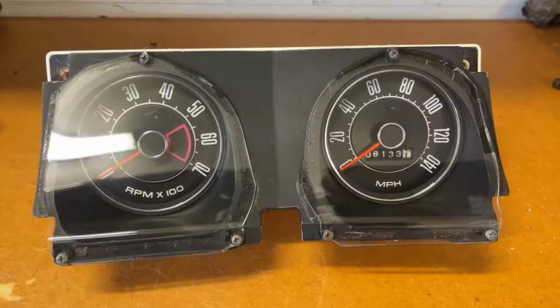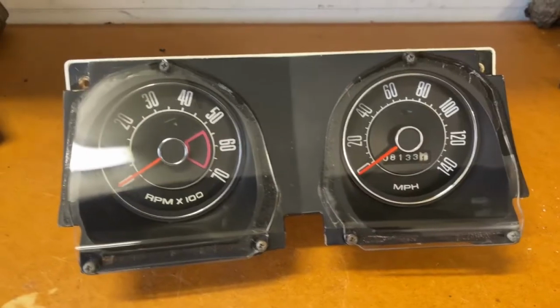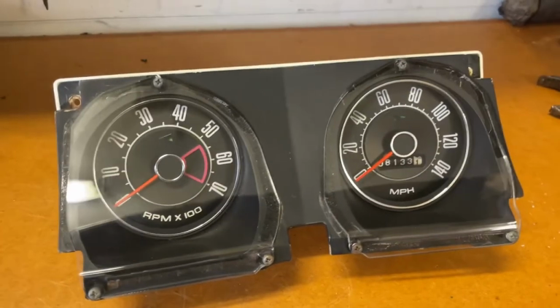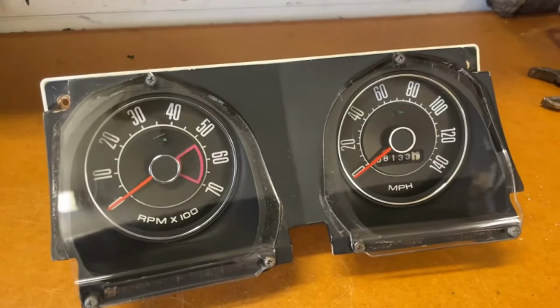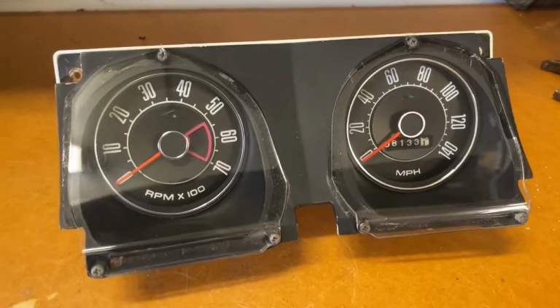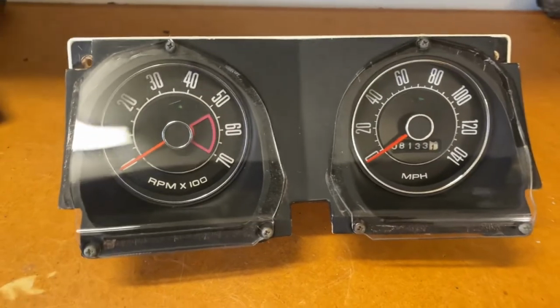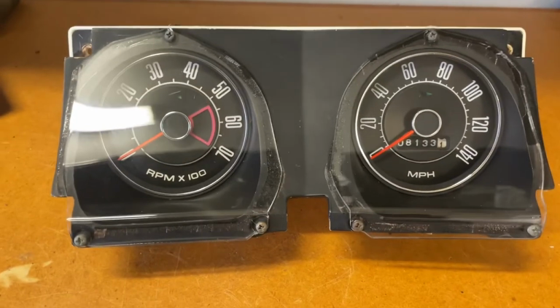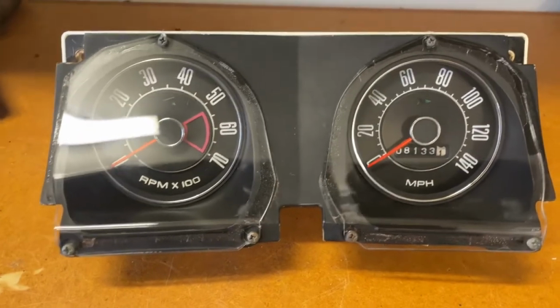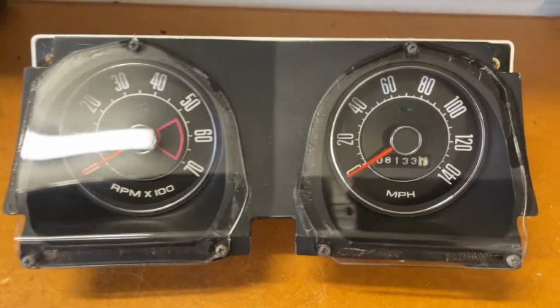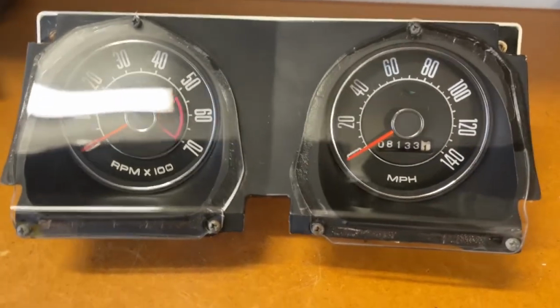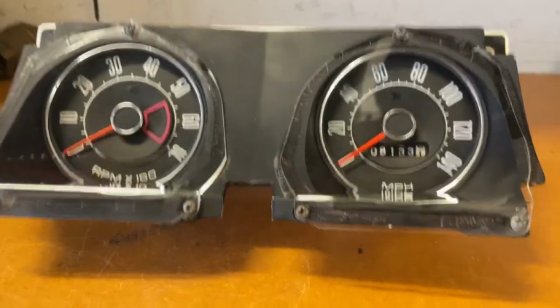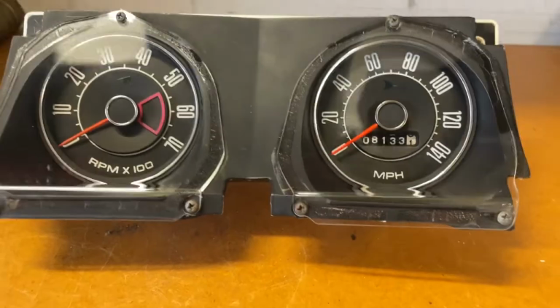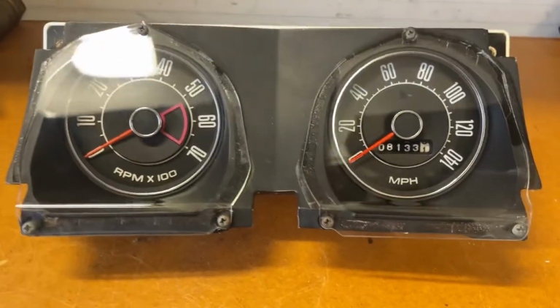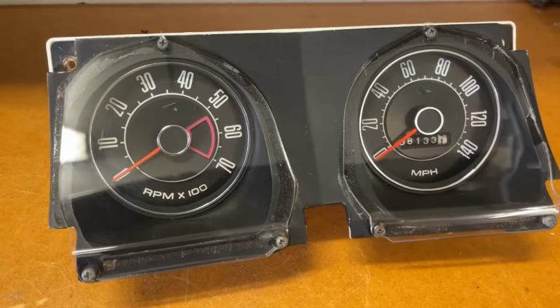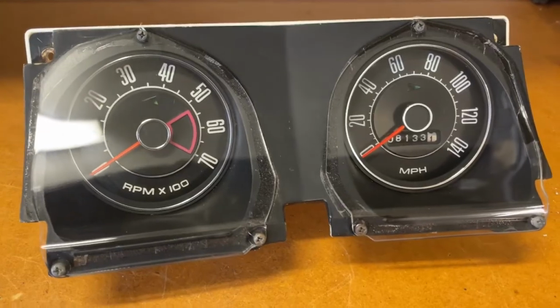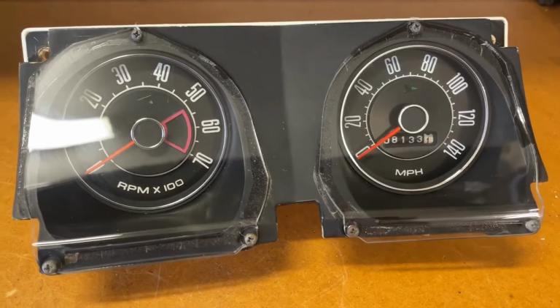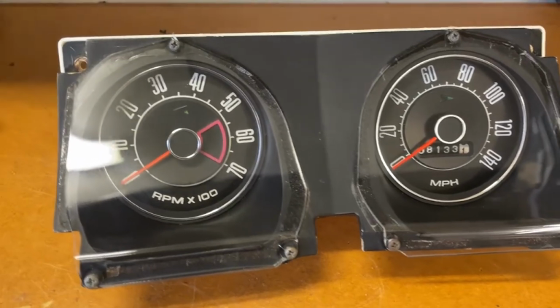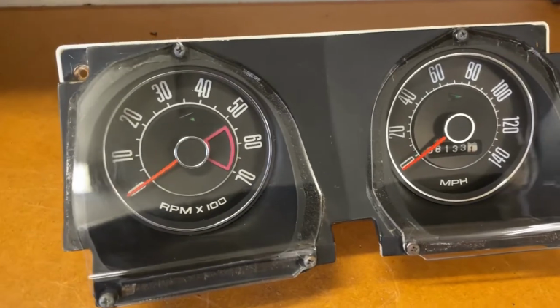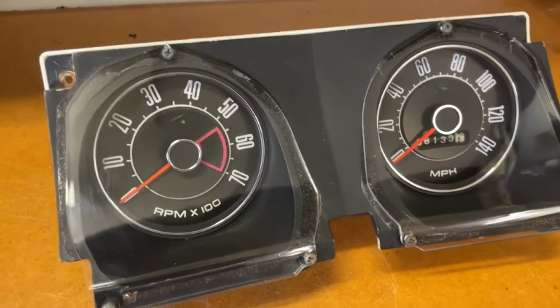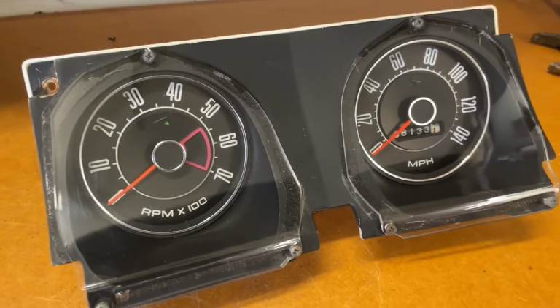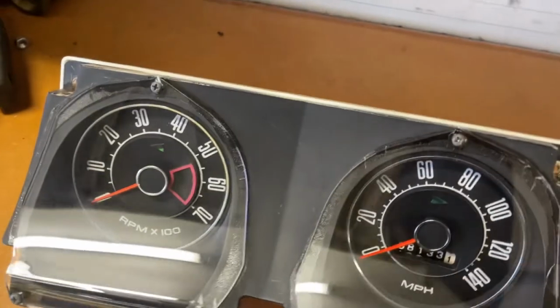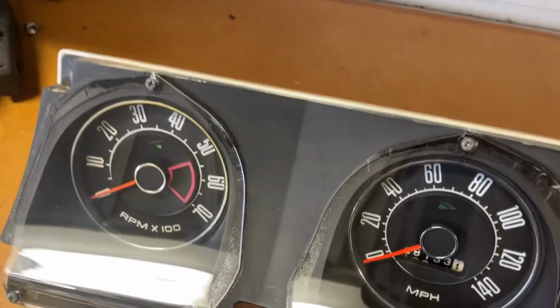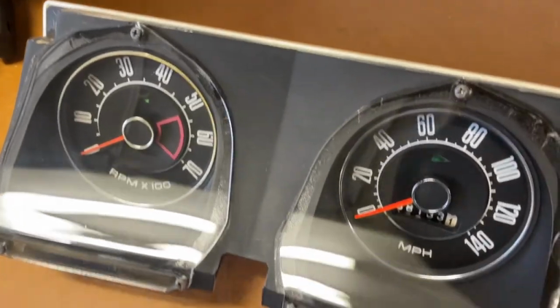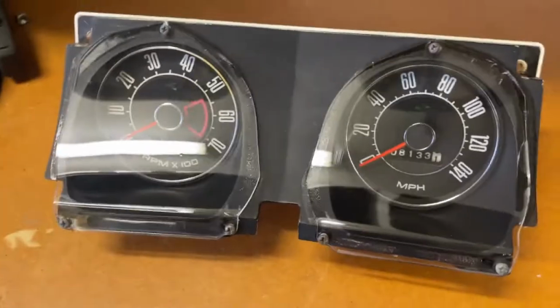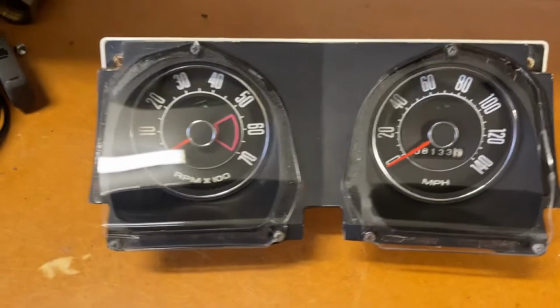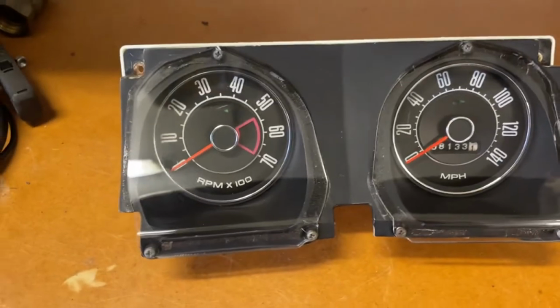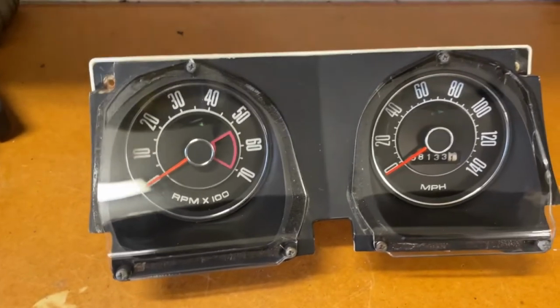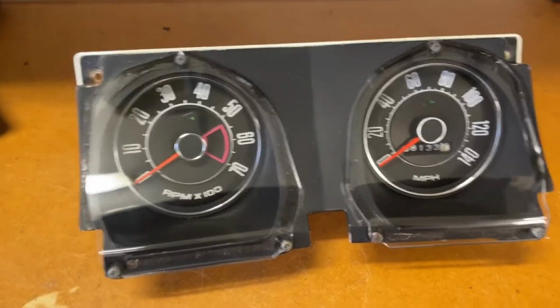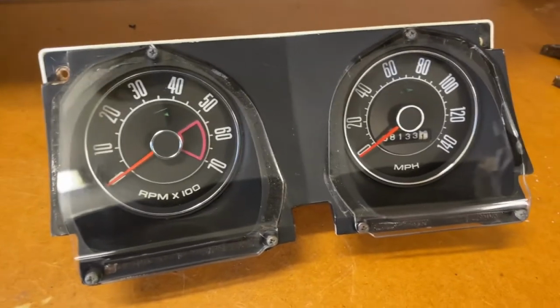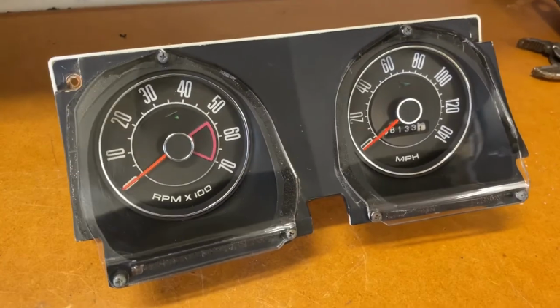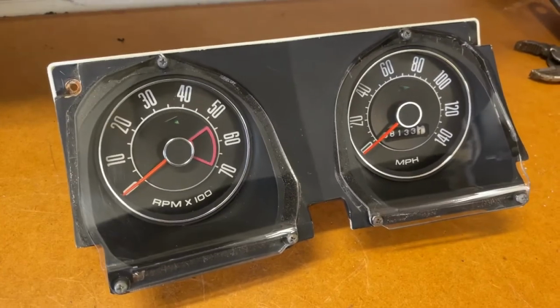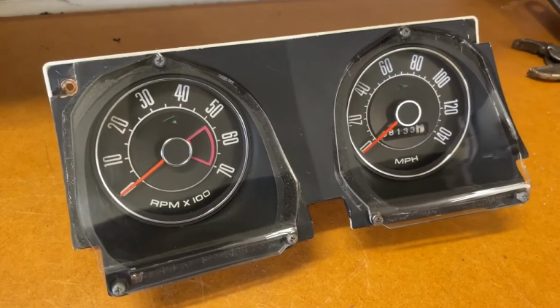Here's part of the instrument cluster that I've given a real good clean and it's come up really good, but they've definitely shown some signs of wear. Let's see if I can get them to work like they would have when they were brand new, or maybe even better.